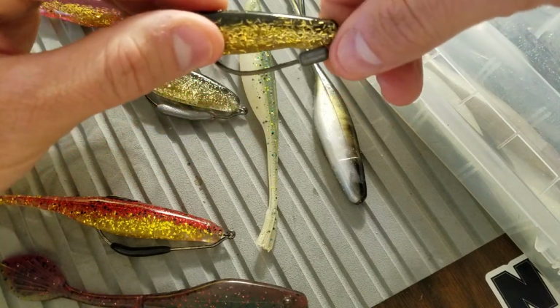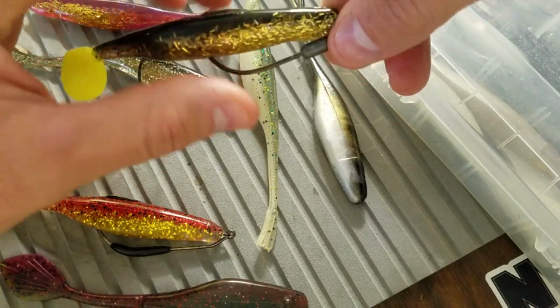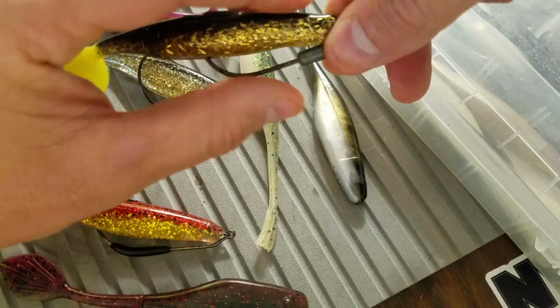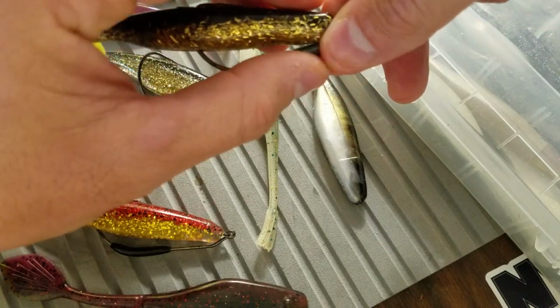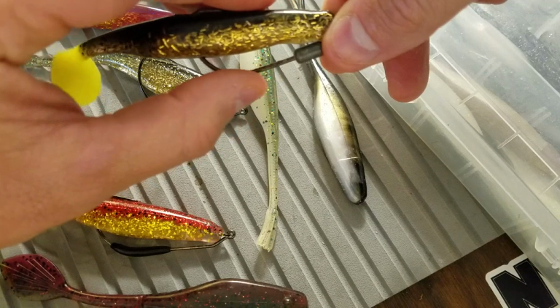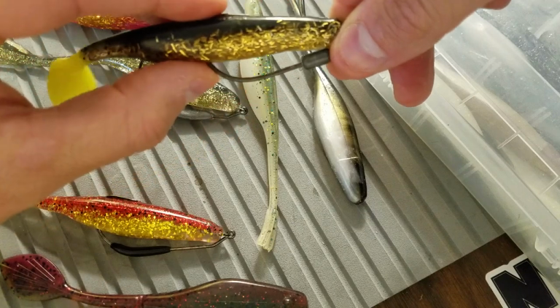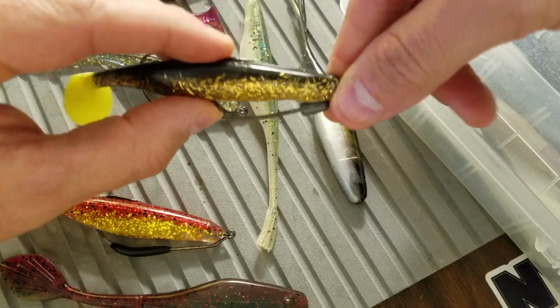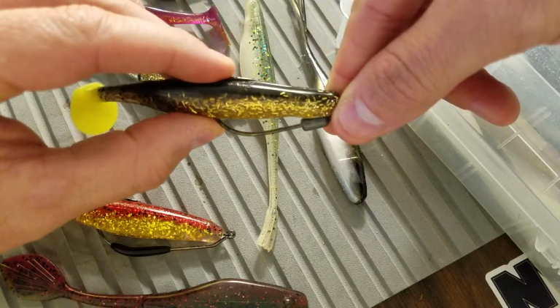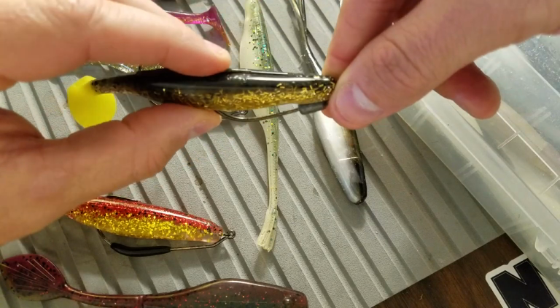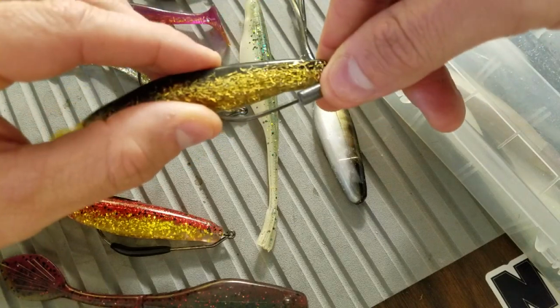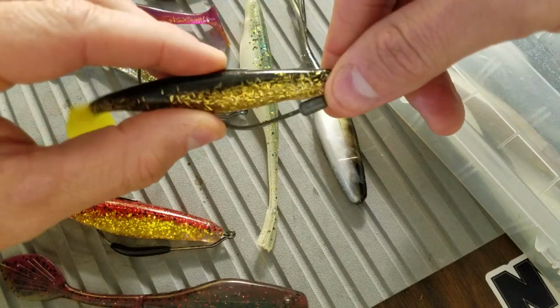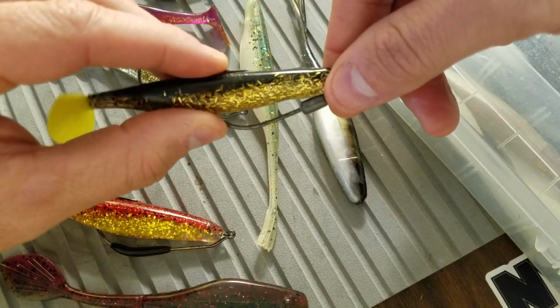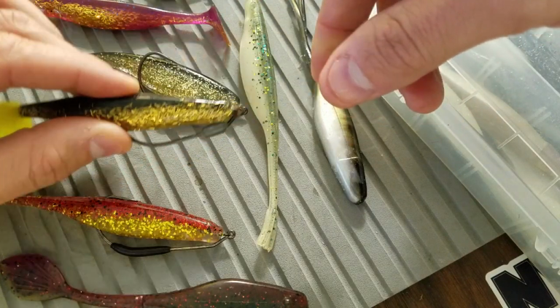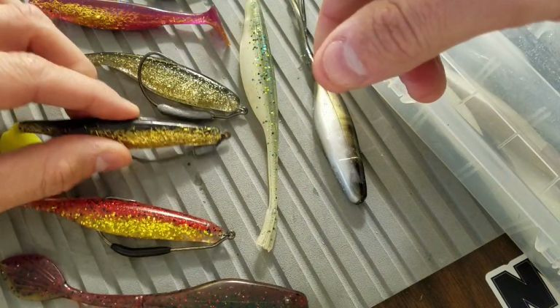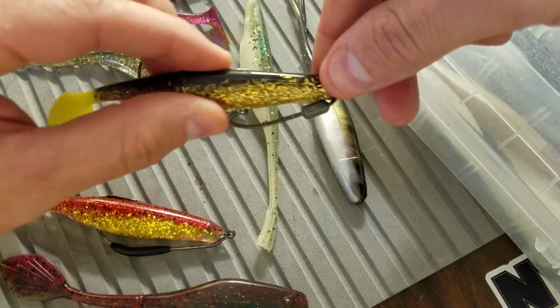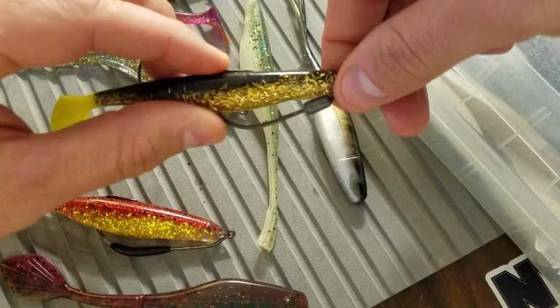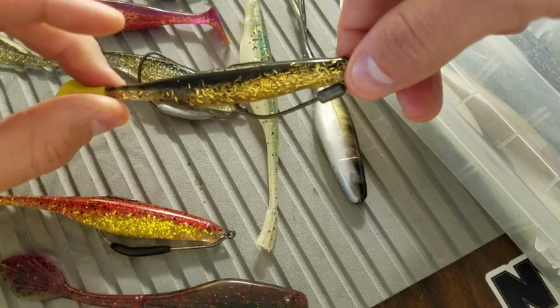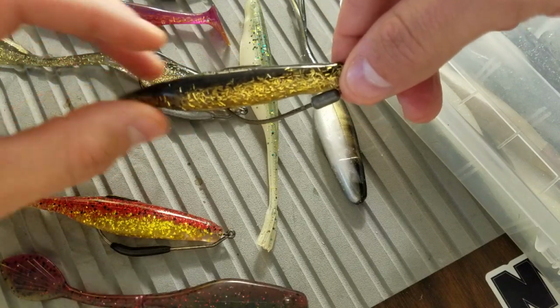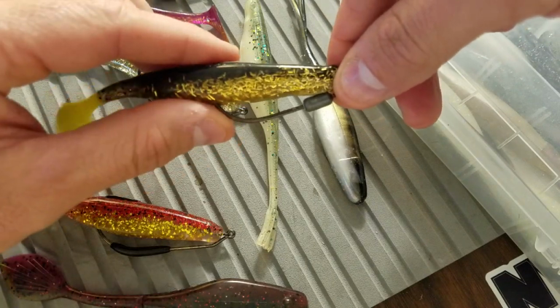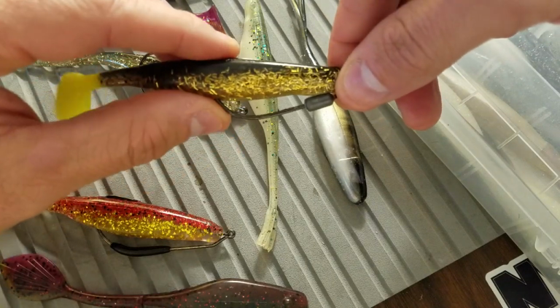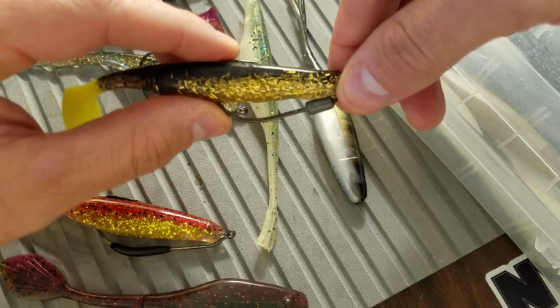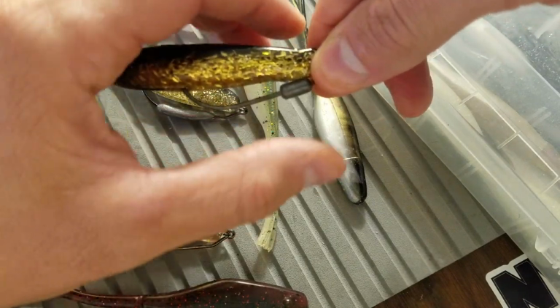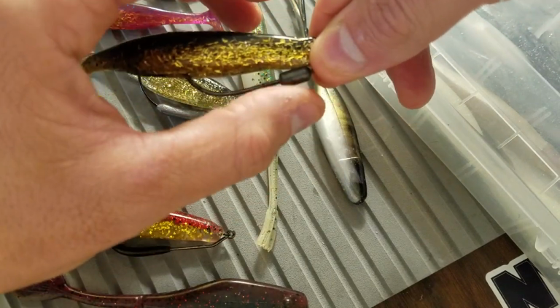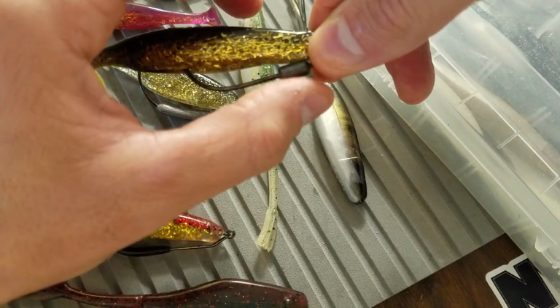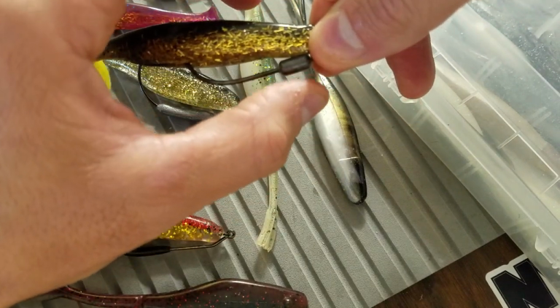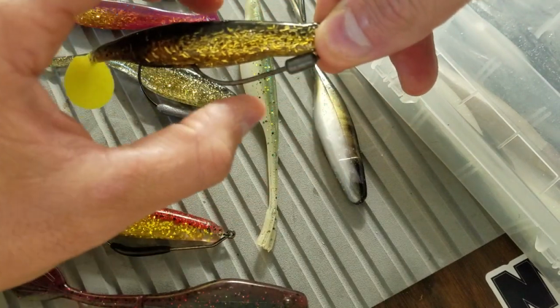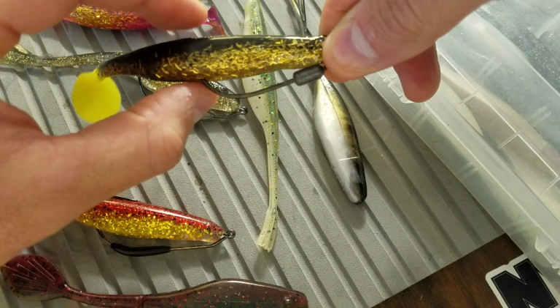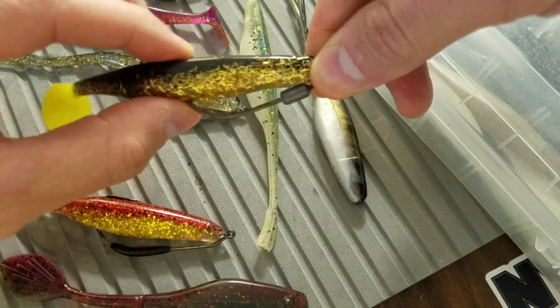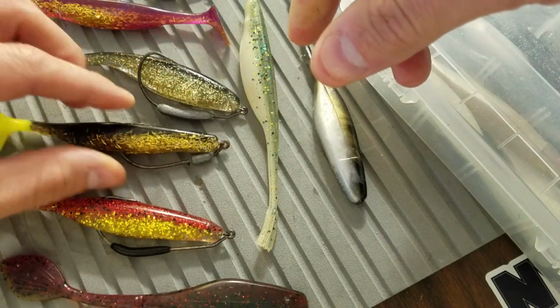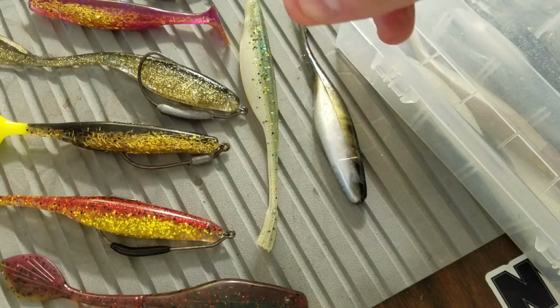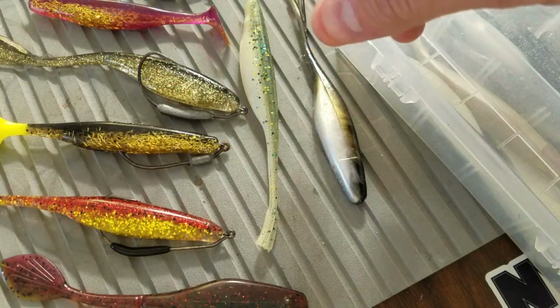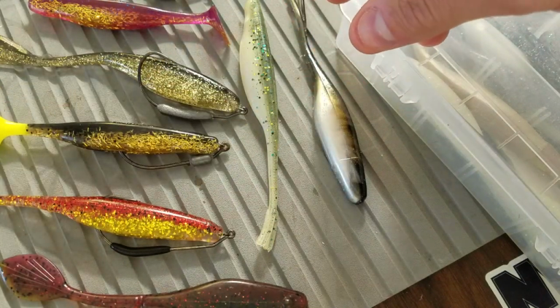The biggest thing is trying to match that hook profile to the actual soft plastic itself. So if I paired this SST with one of those EWG hooks, you'd see a huge belly bulge on the bottom half of the bait.